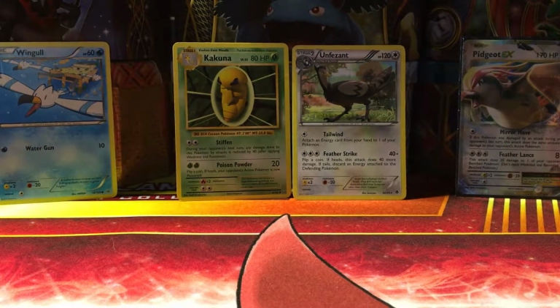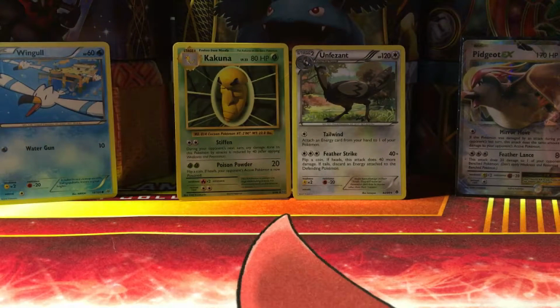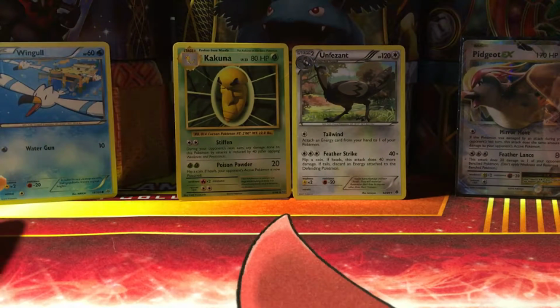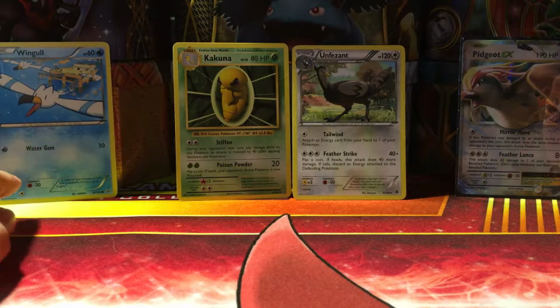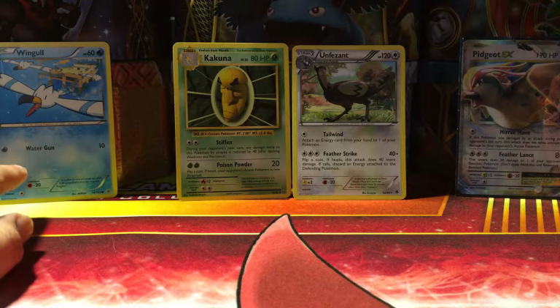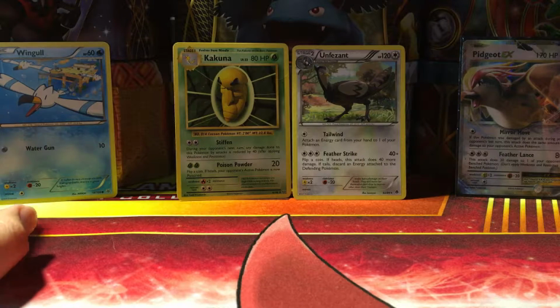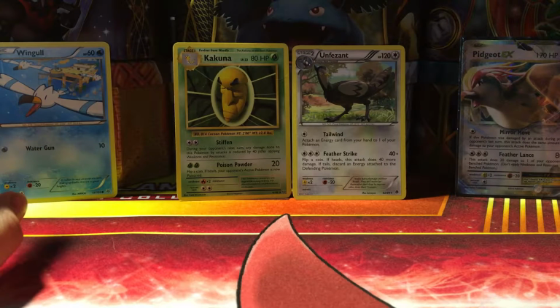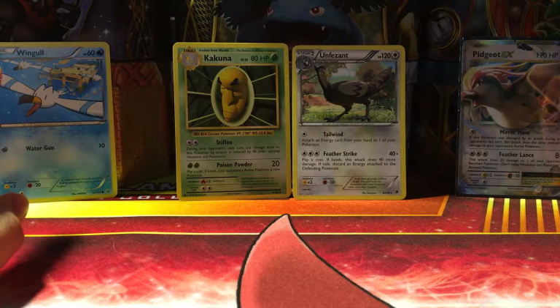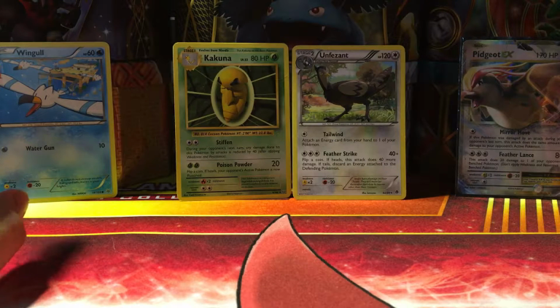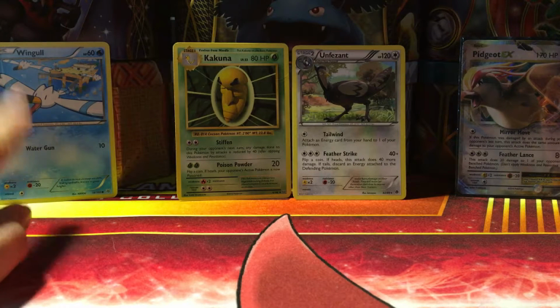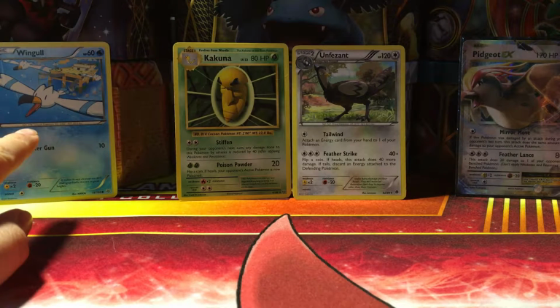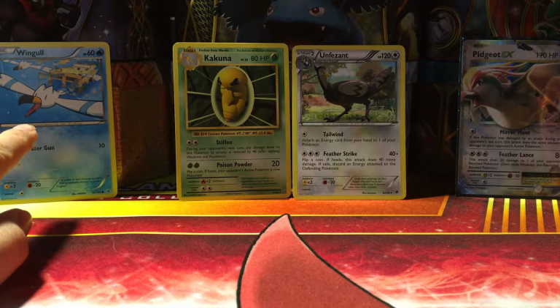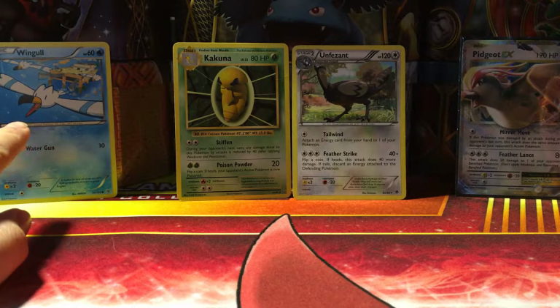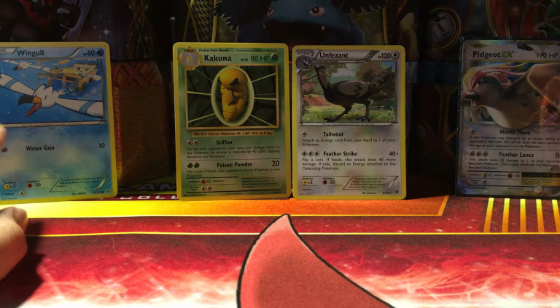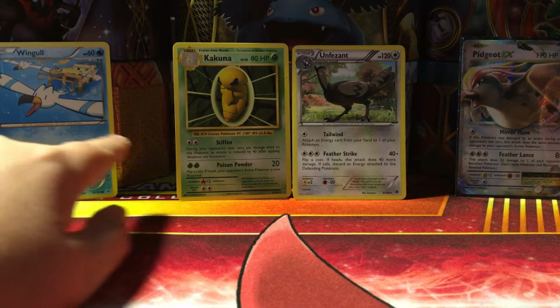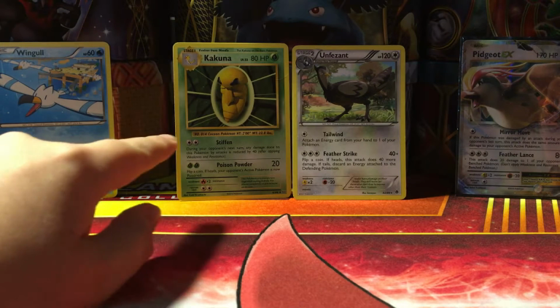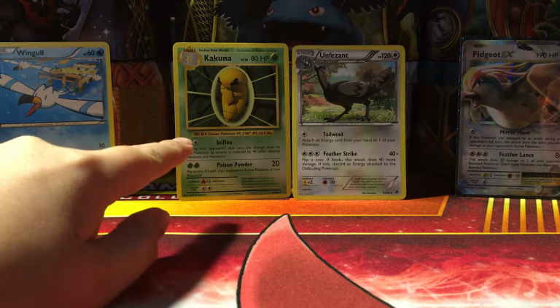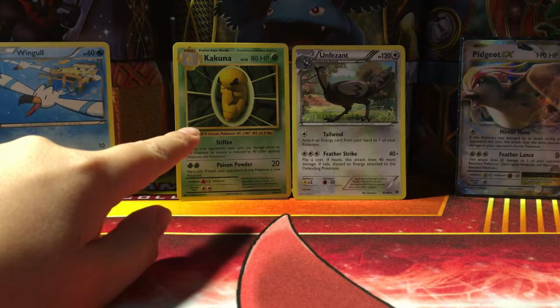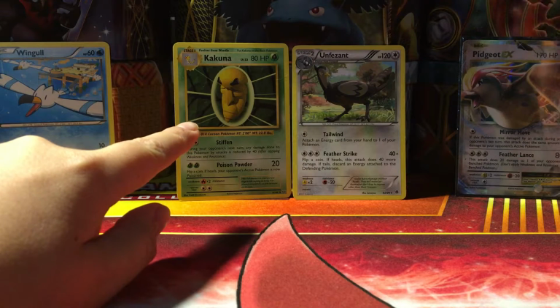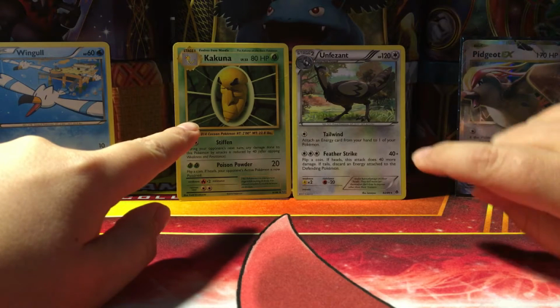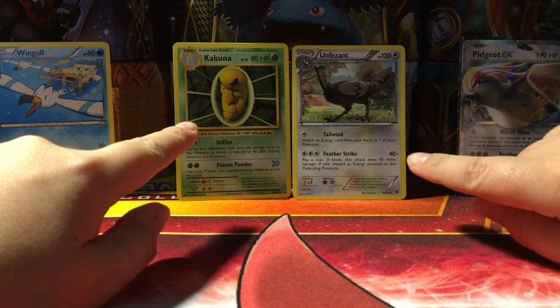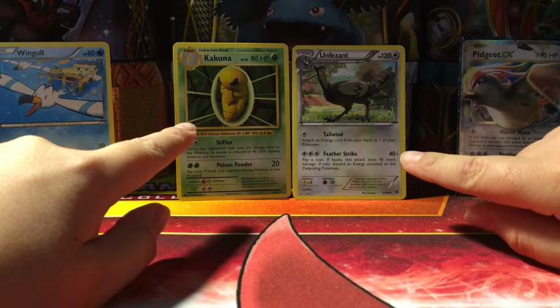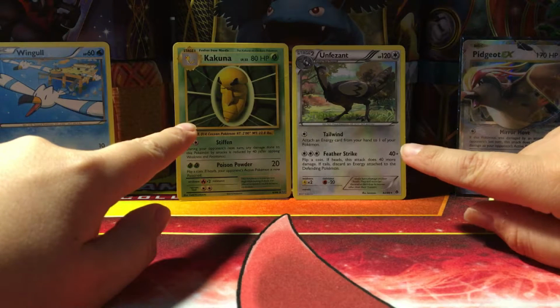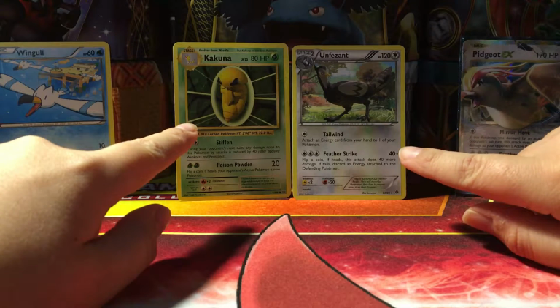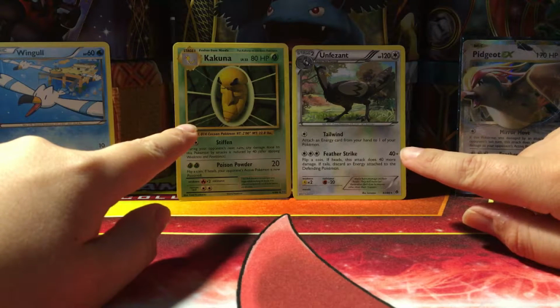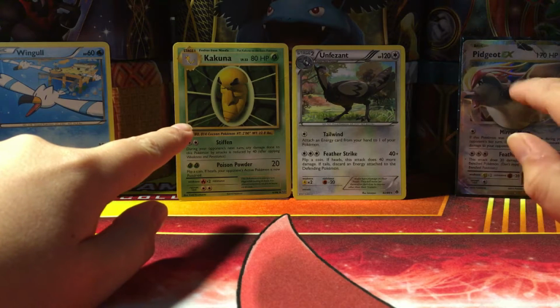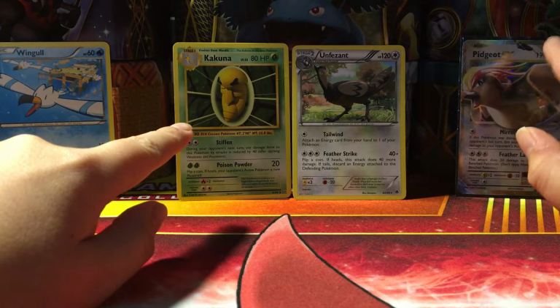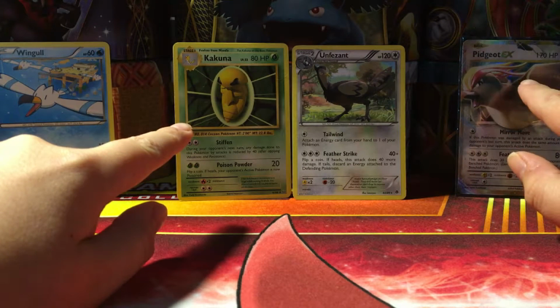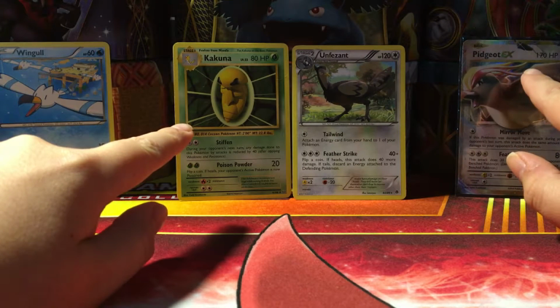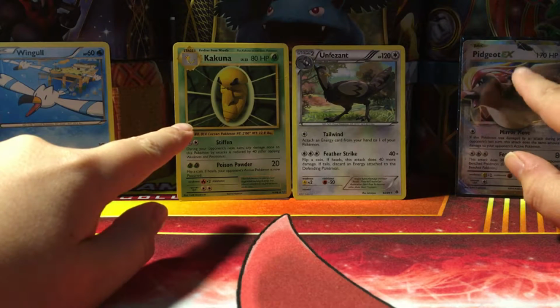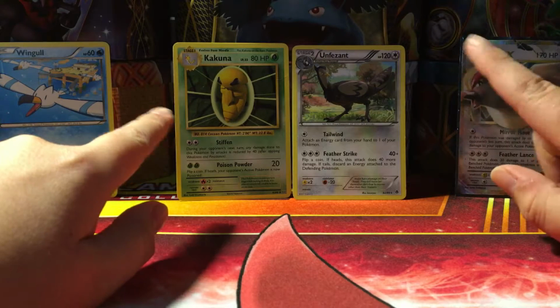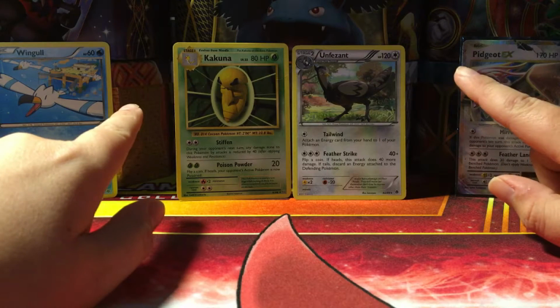And in each pack, you get six commons, three uncommons, and one rare. And the rare can be an ultra rare, so that's basically the rarity.